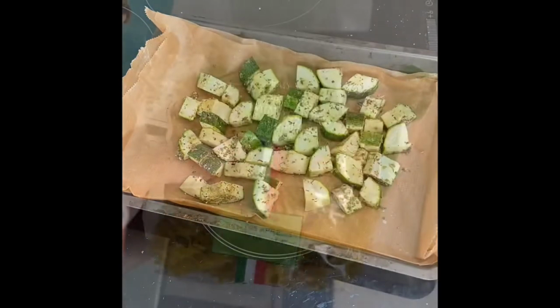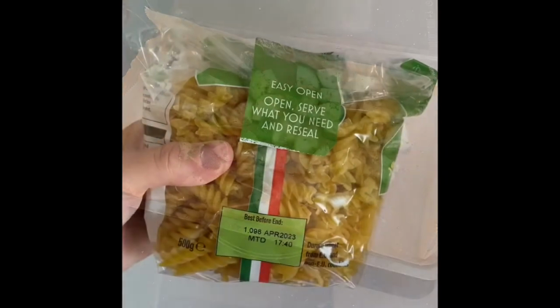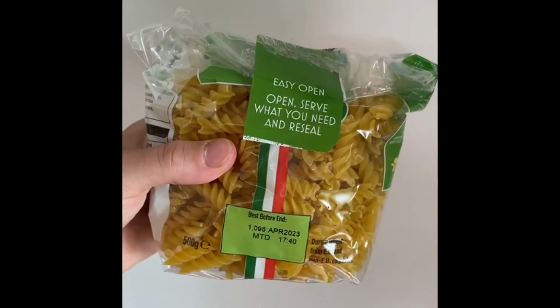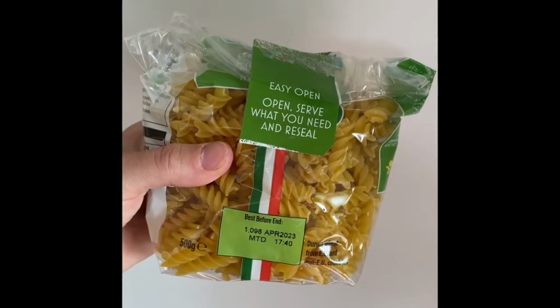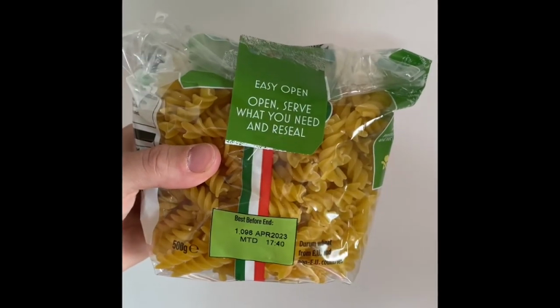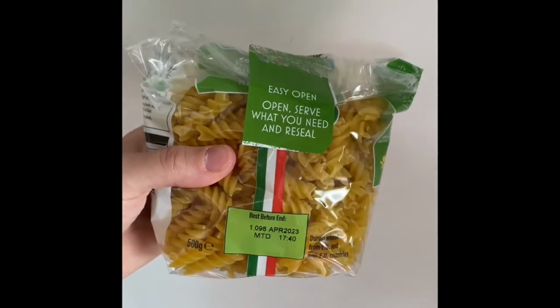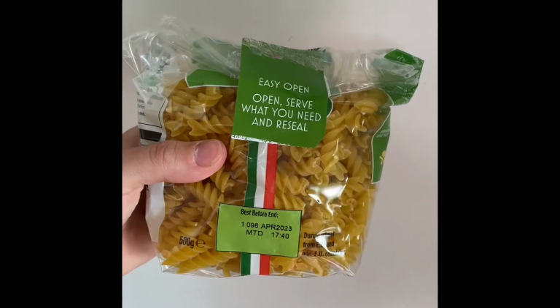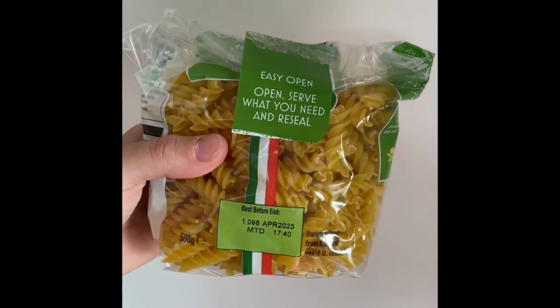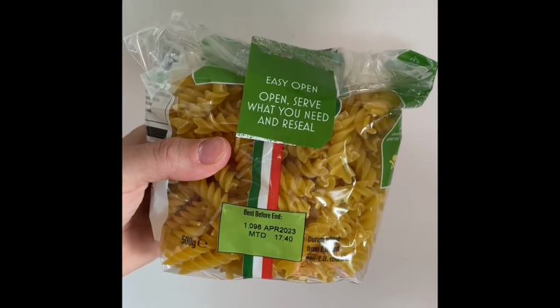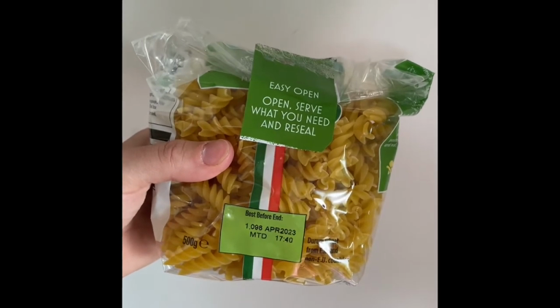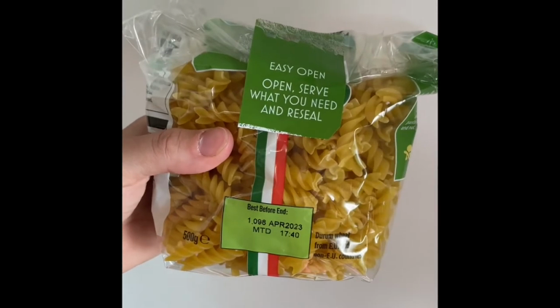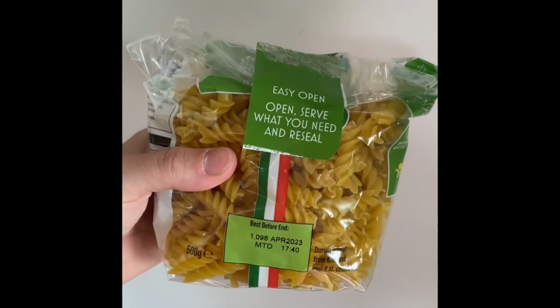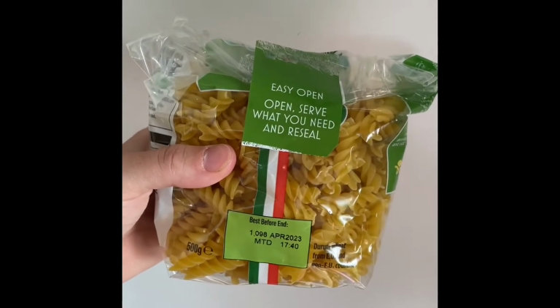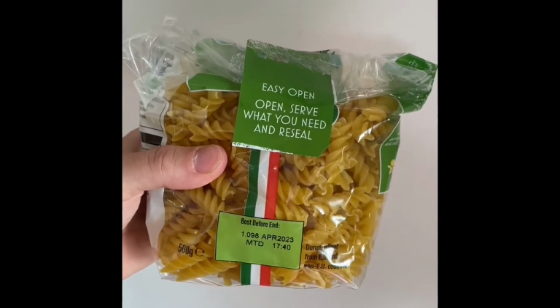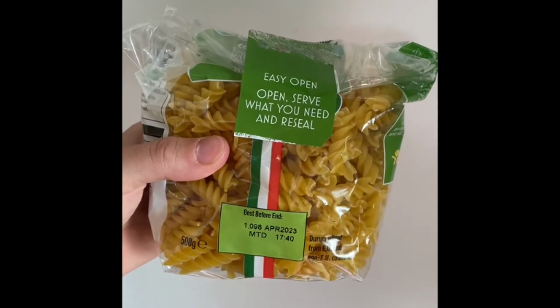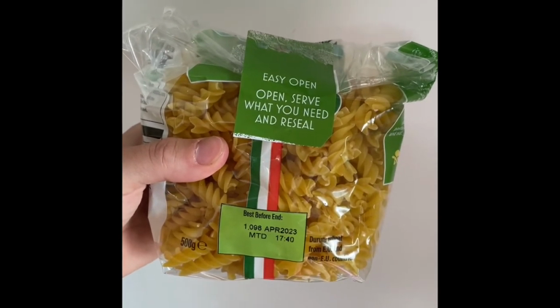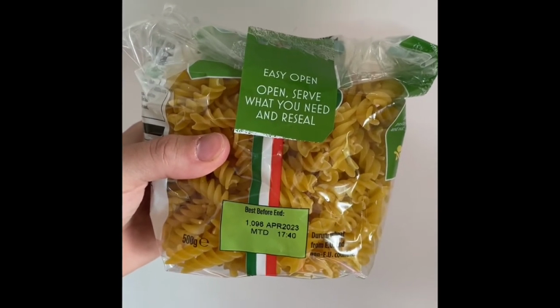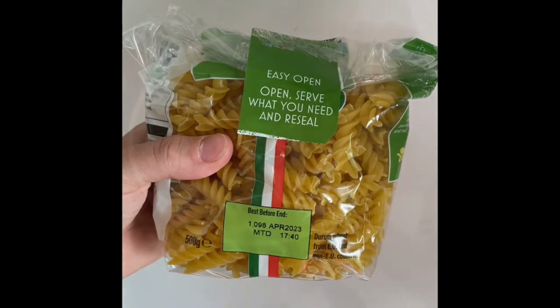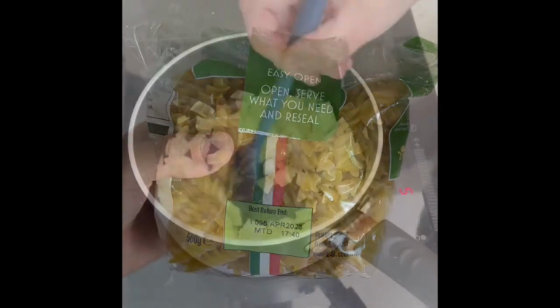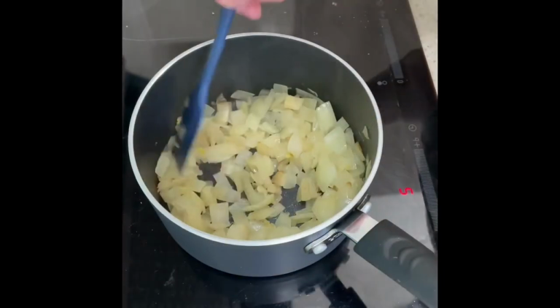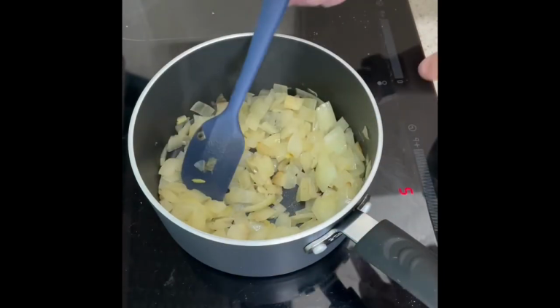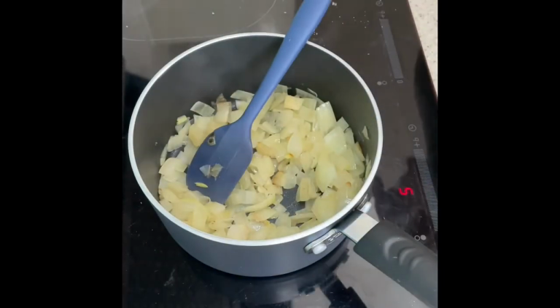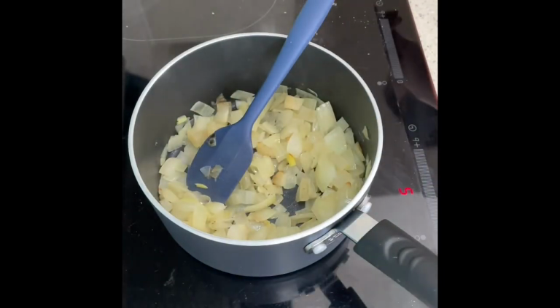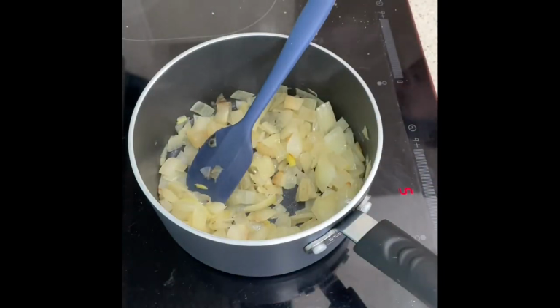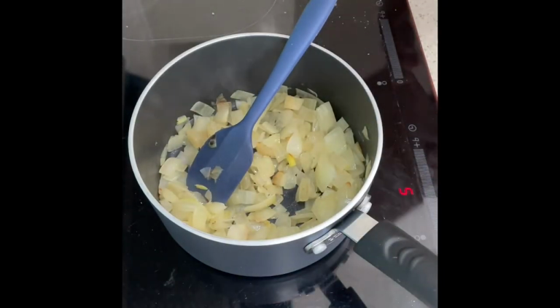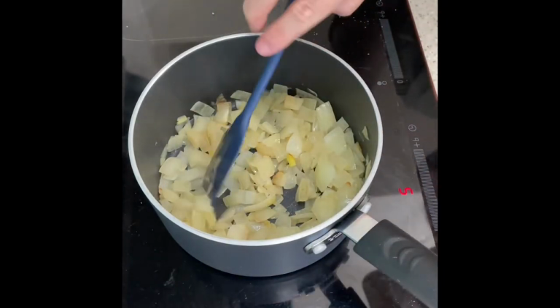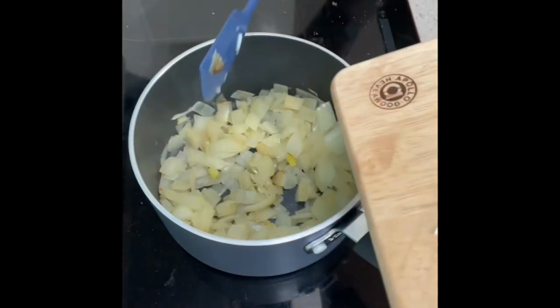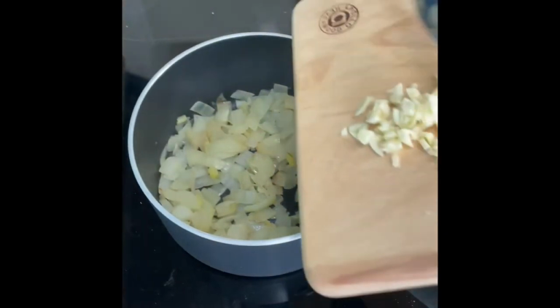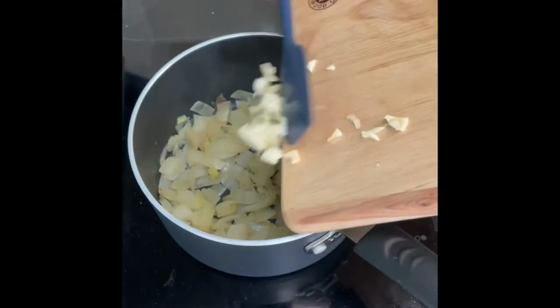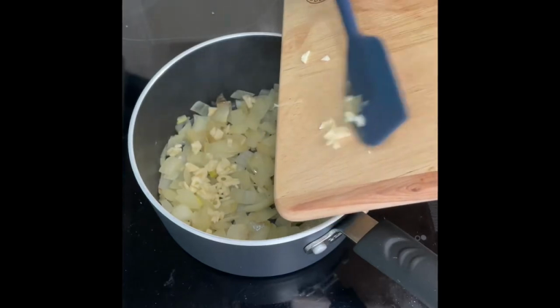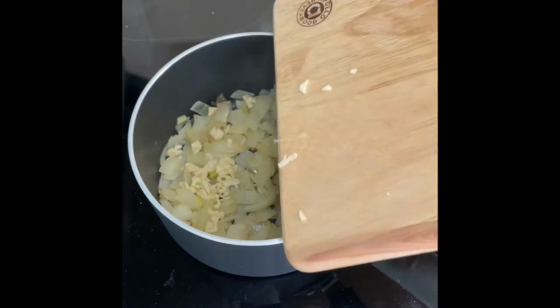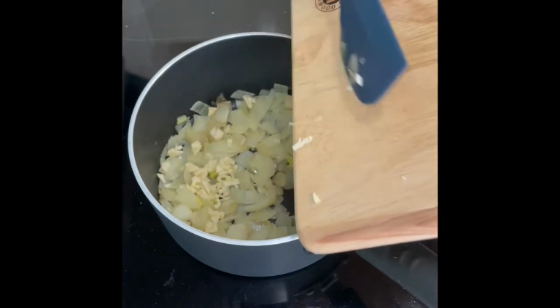Measure out your pasta and cook it in salted boiling water, and remember to retain 150 ml of the pasta water once cooked. Once your onion has softened, add the garlic and fry for a further couple of minutes.